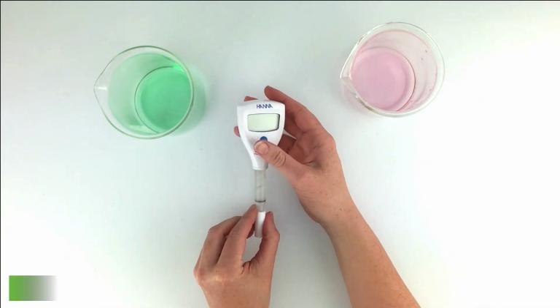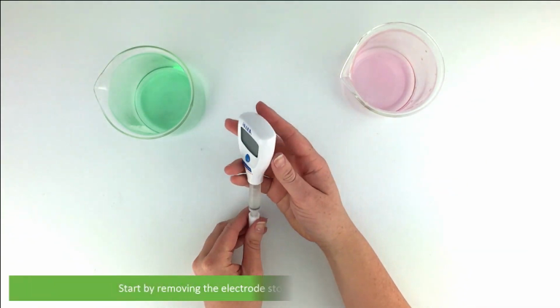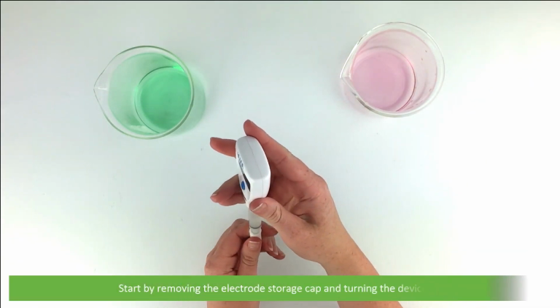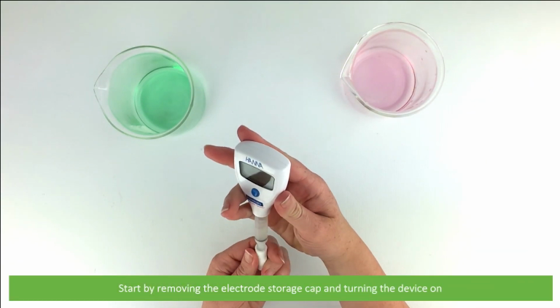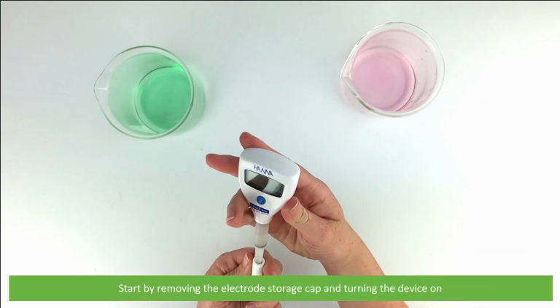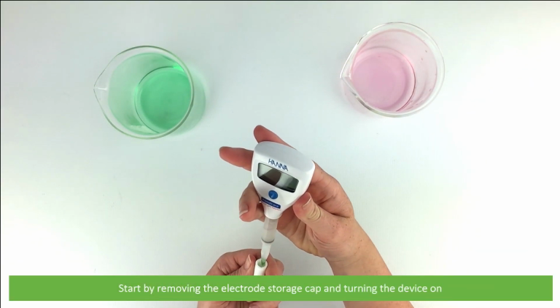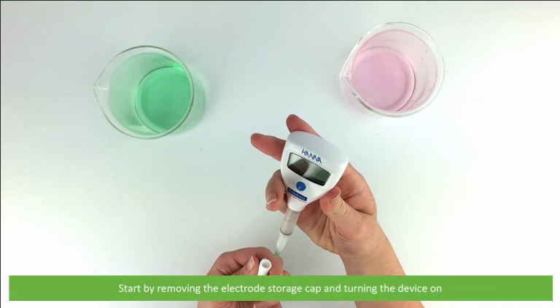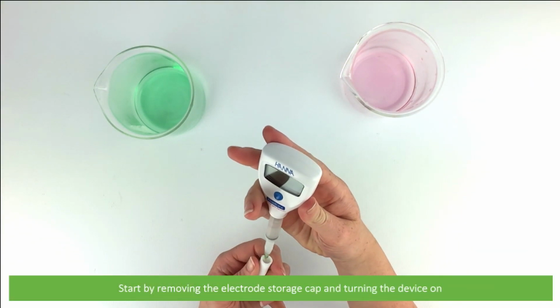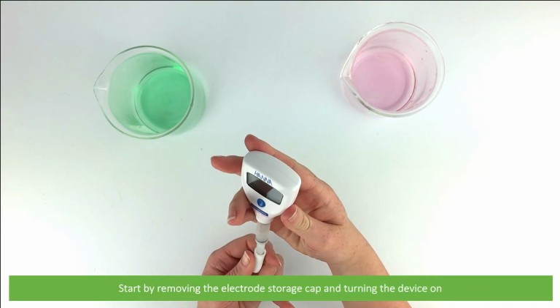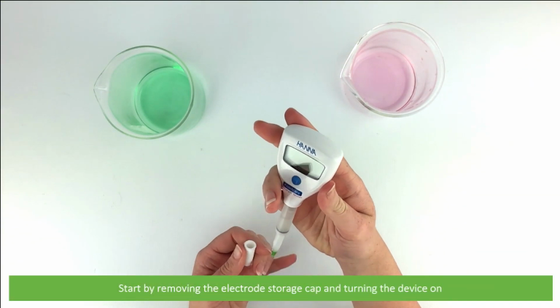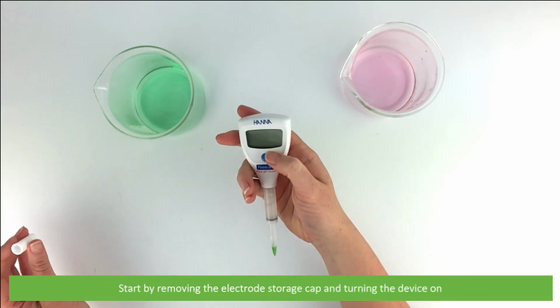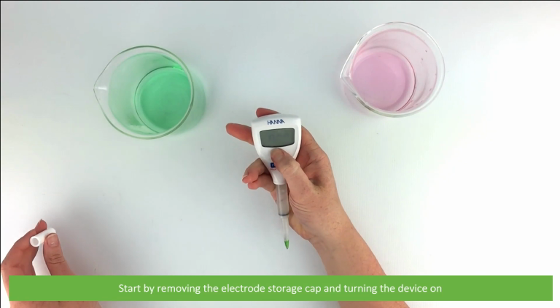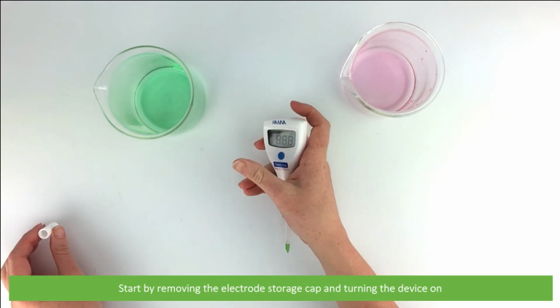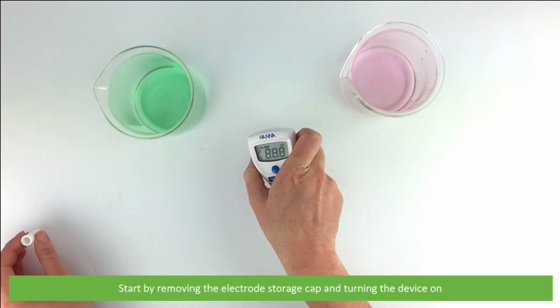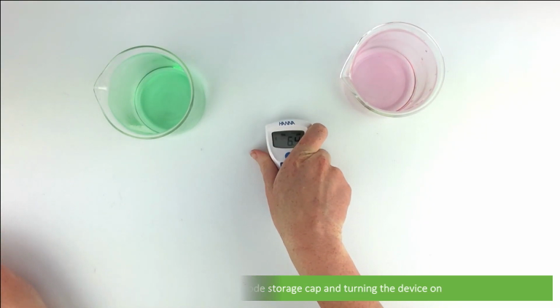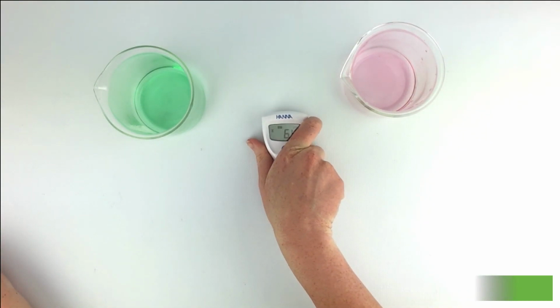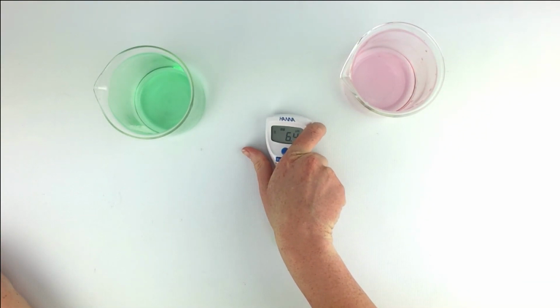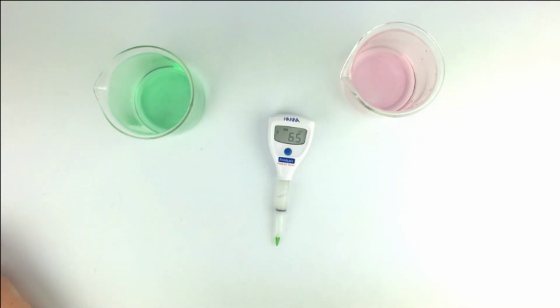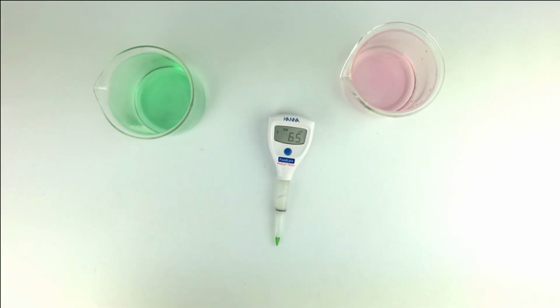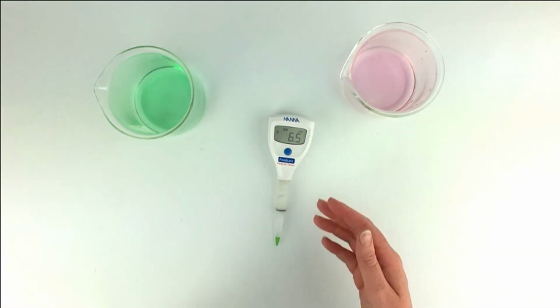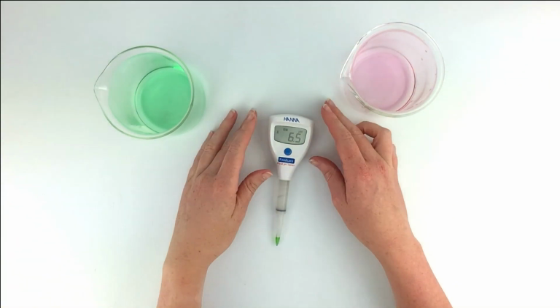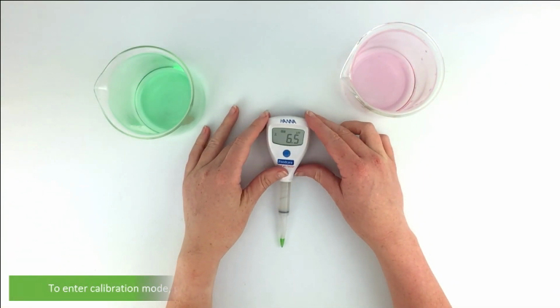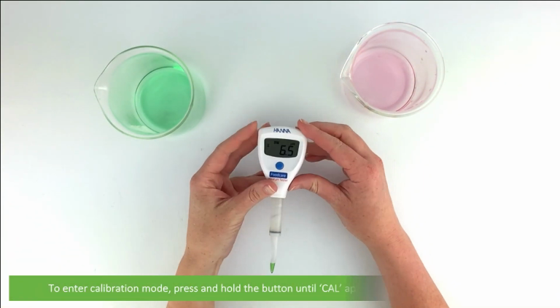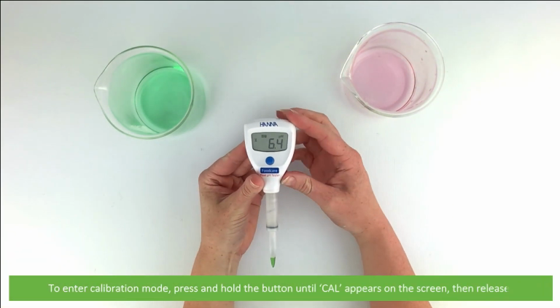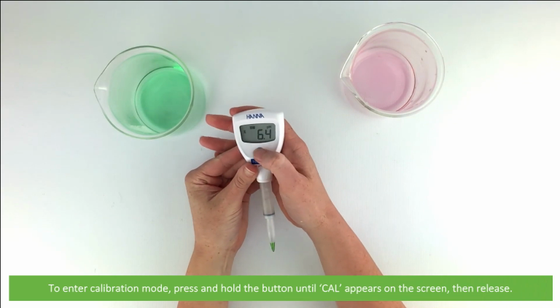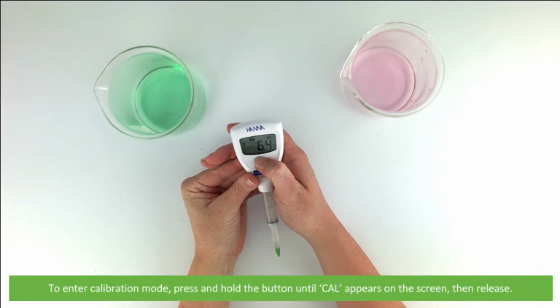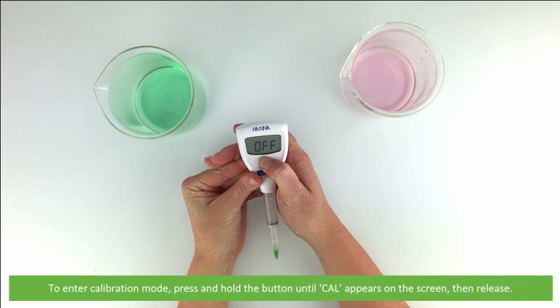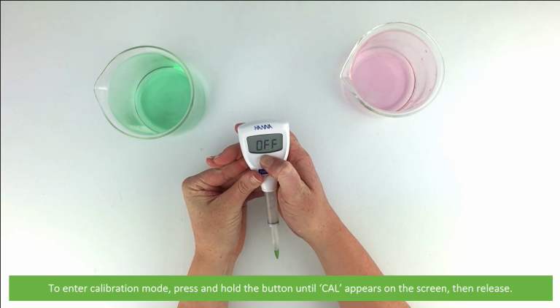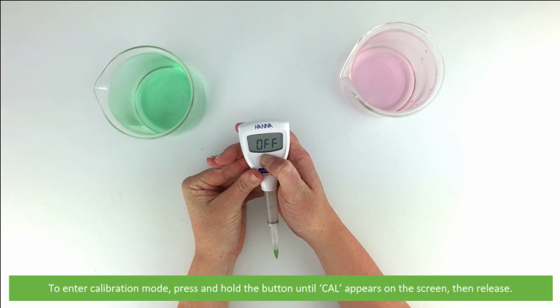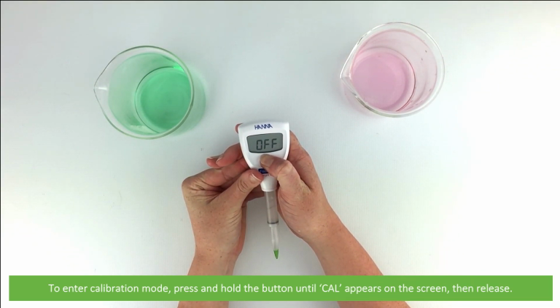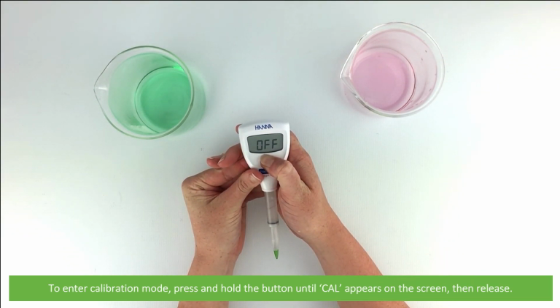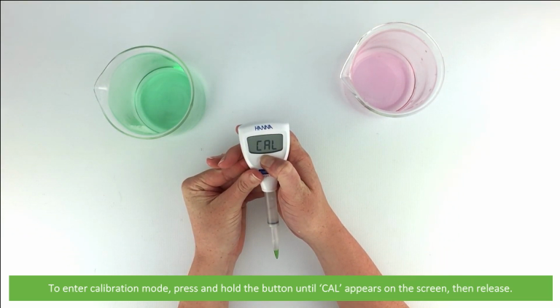Start by removing the electrode storage cap and turning the device on. To enter calibration mode, press and hold the button until 'CAL' appears on the screen, then release.